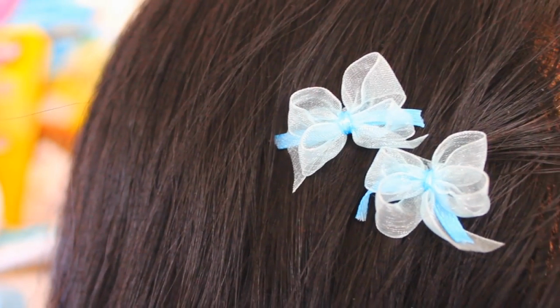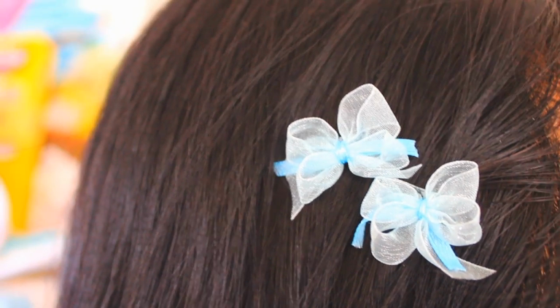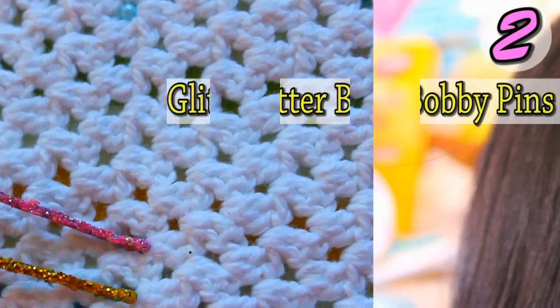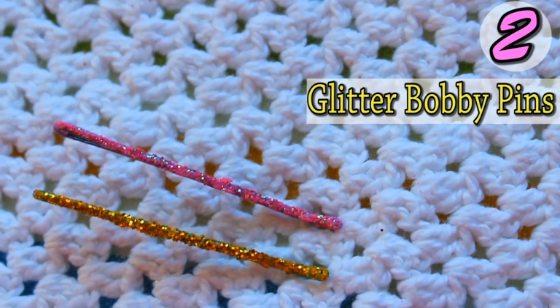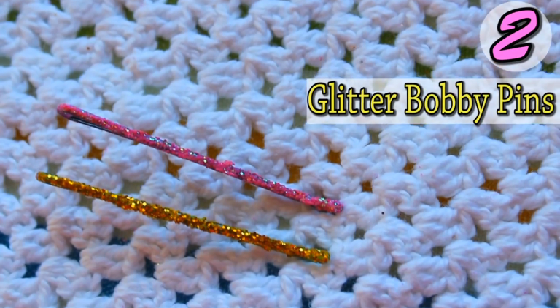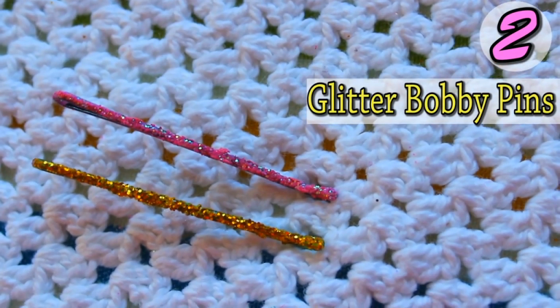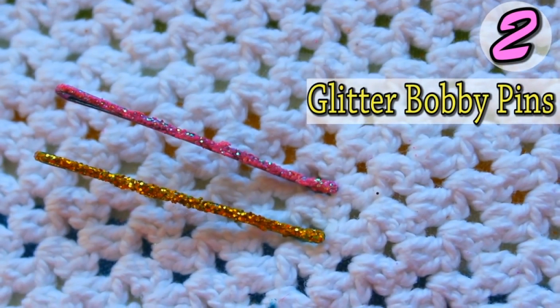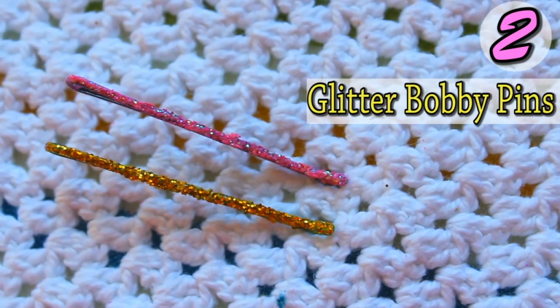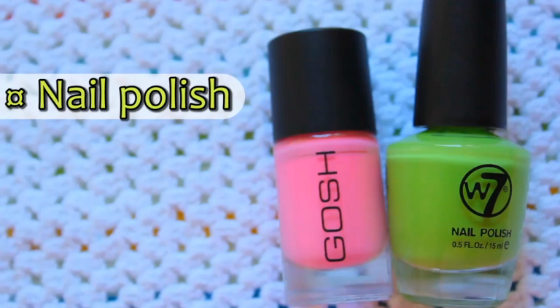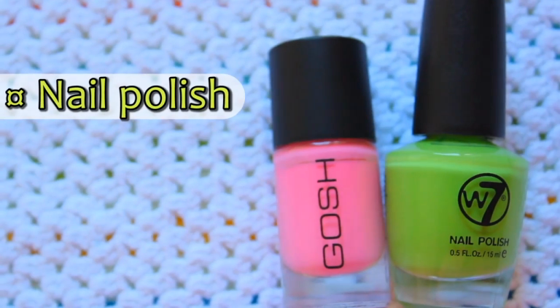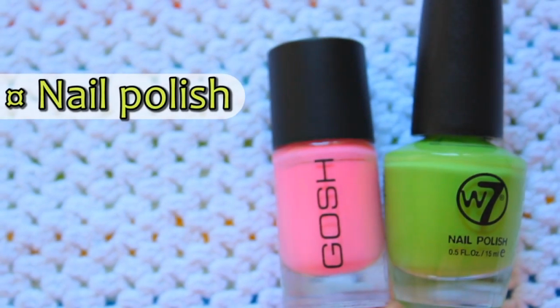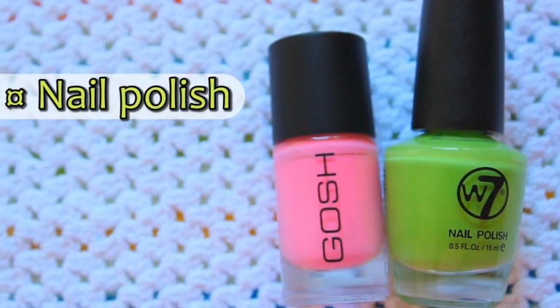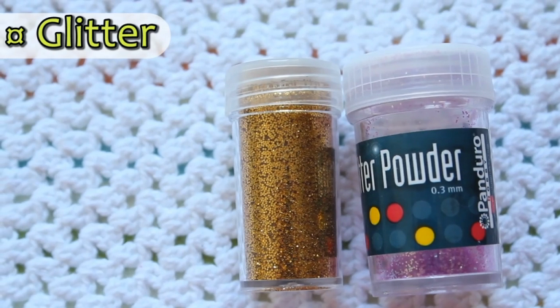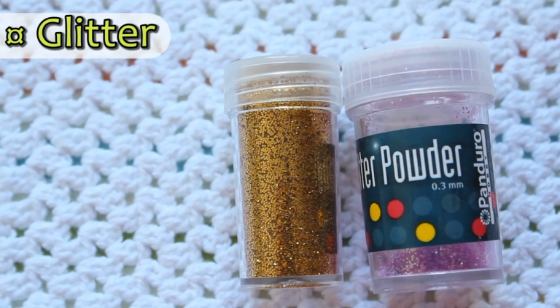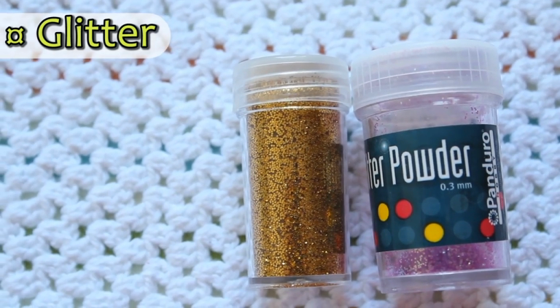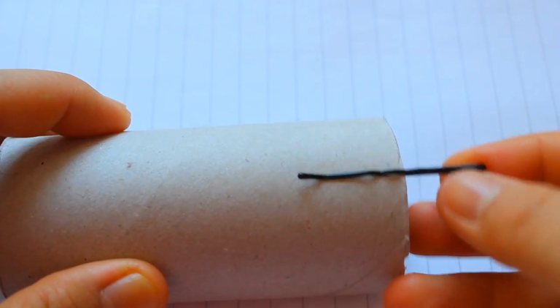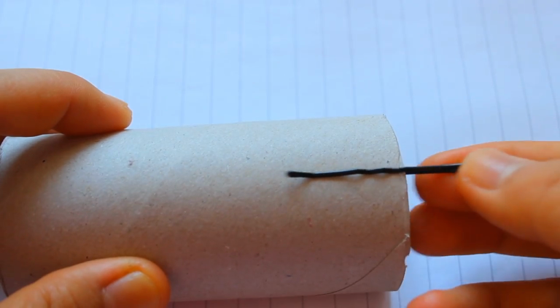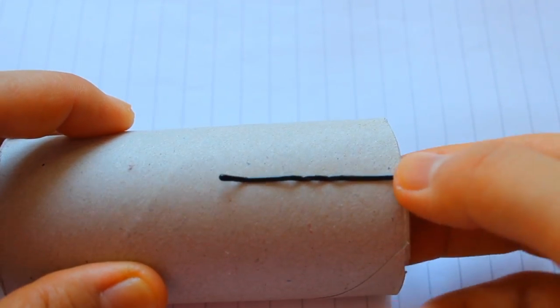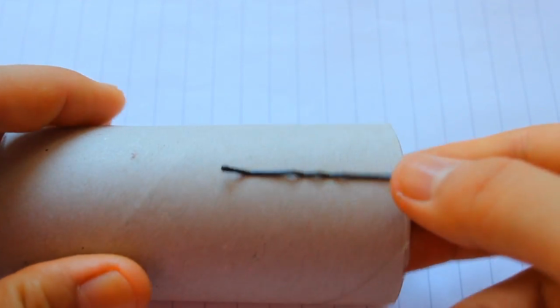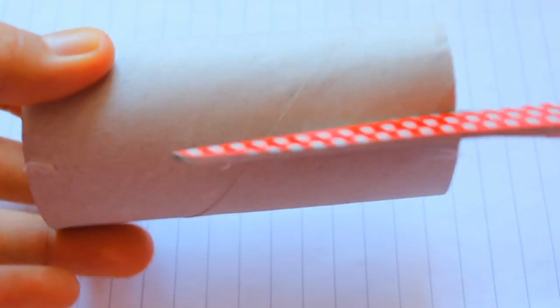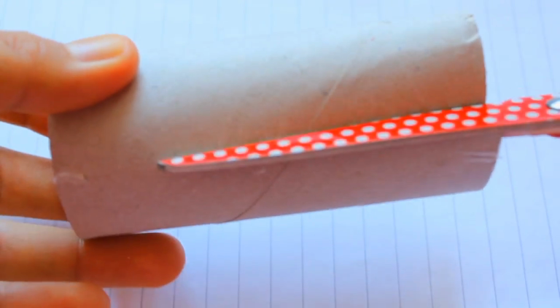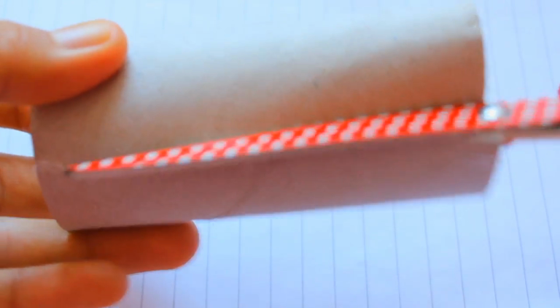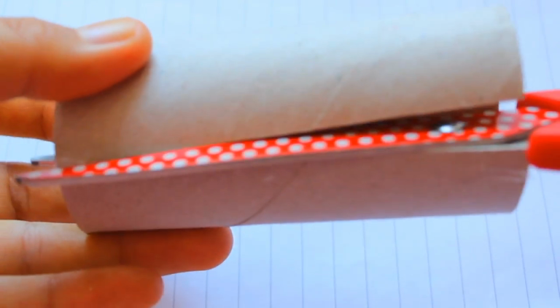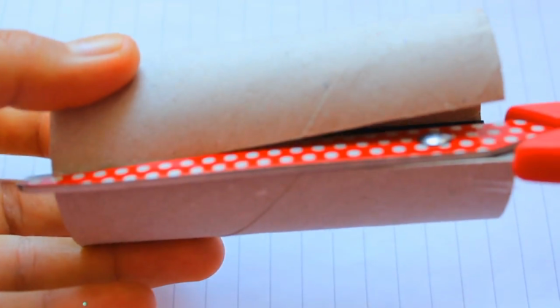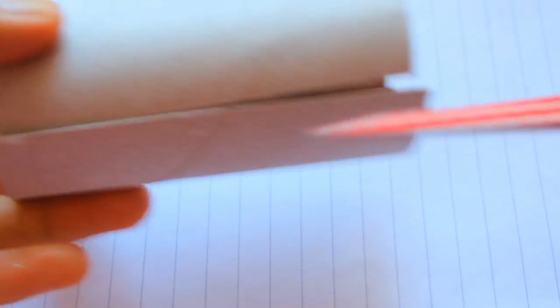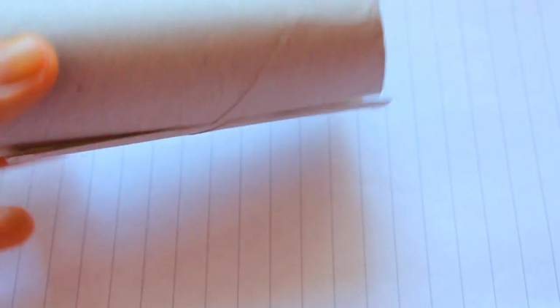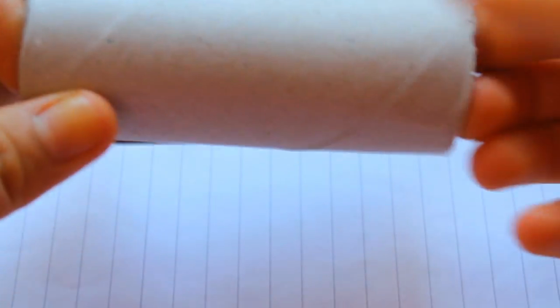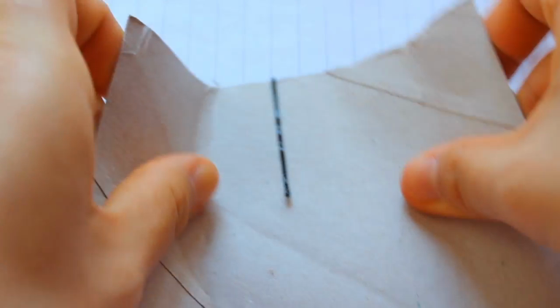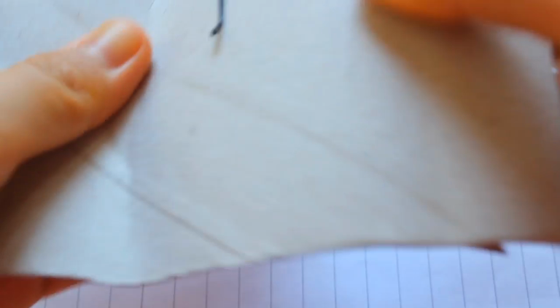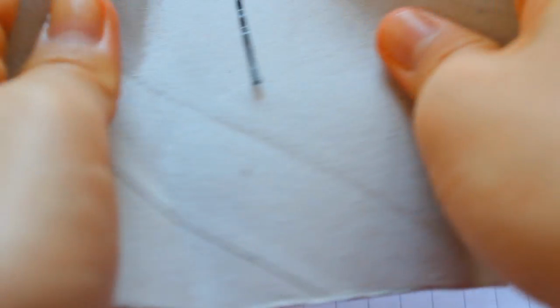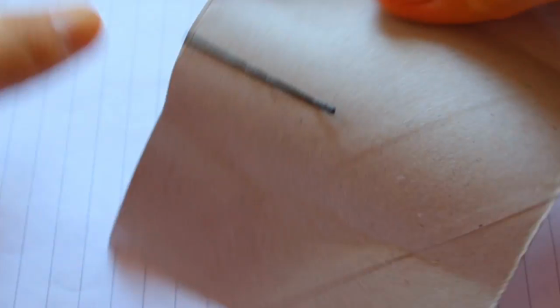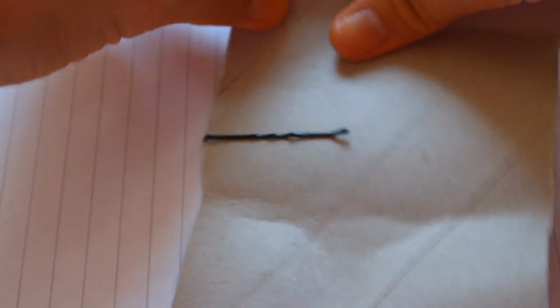Moving on to glitter bobby pins. For that you will need nail polish and some glitter. Place the bobby pin on a kitchen roll, cut the kitchen roll in half and flatten it out, just to make it easier to paint the bobby pins.